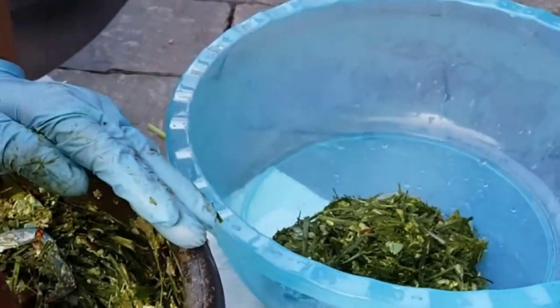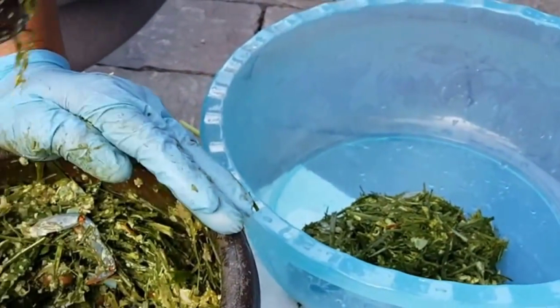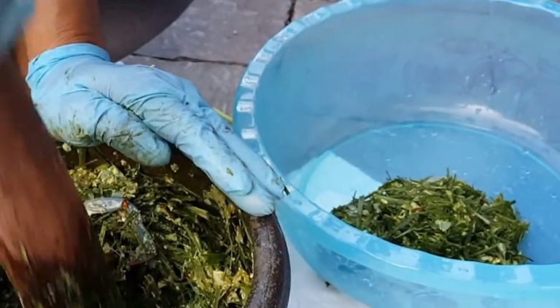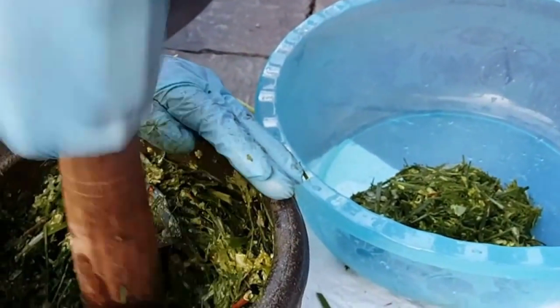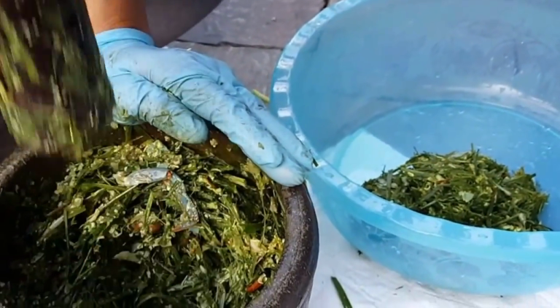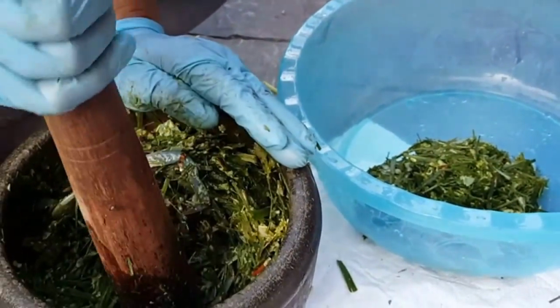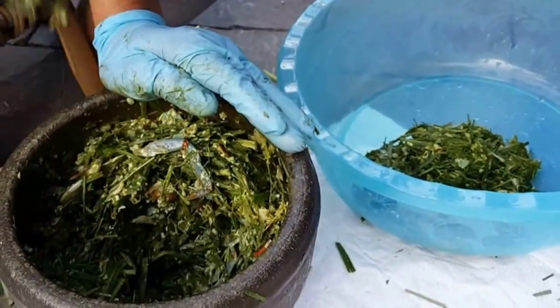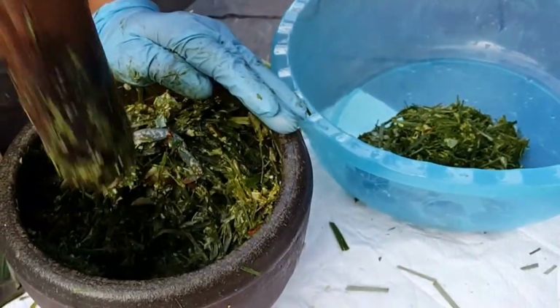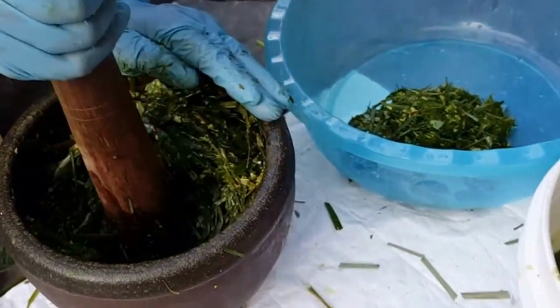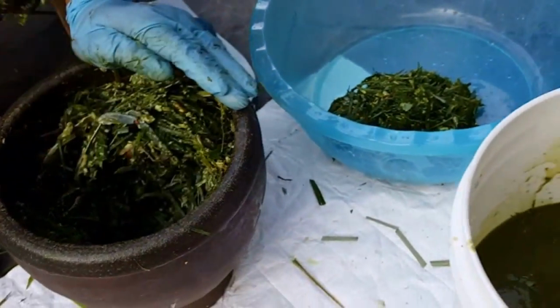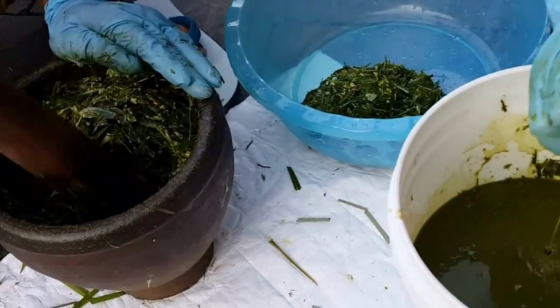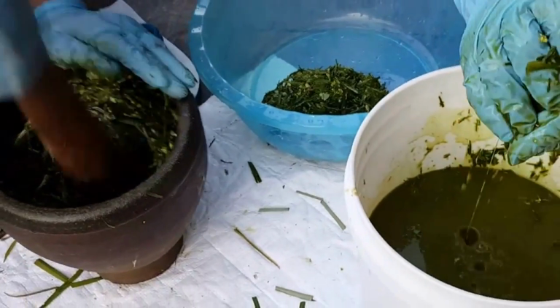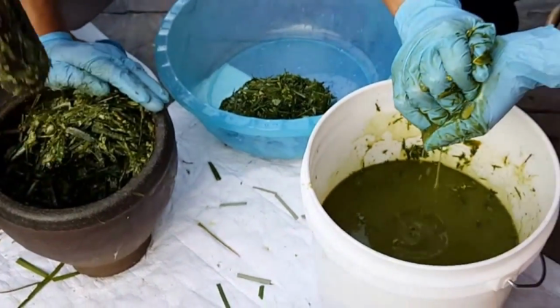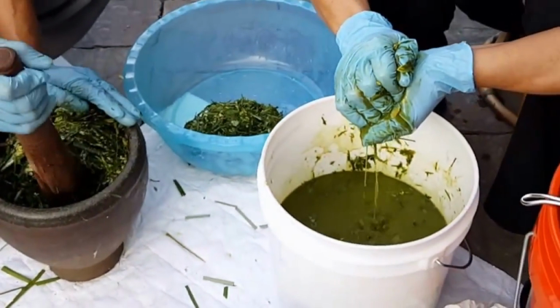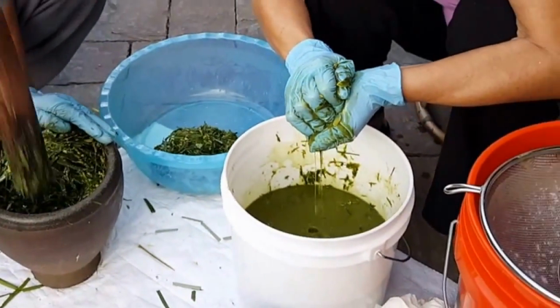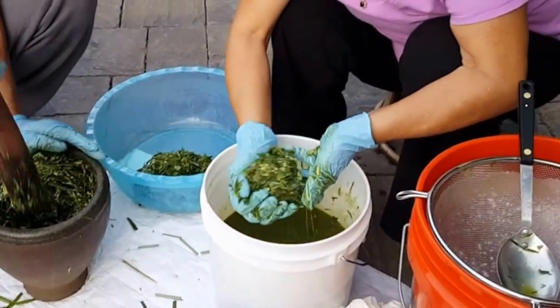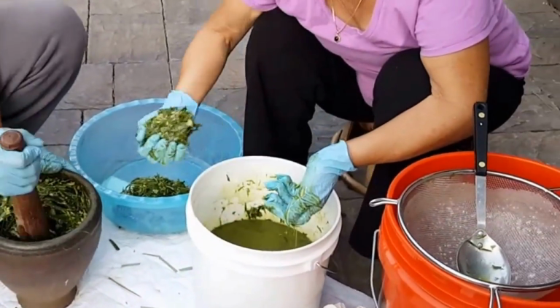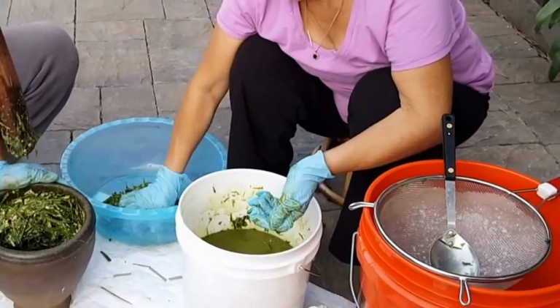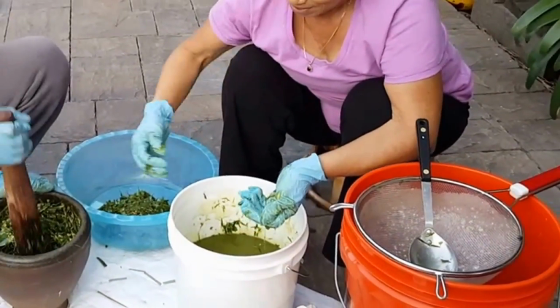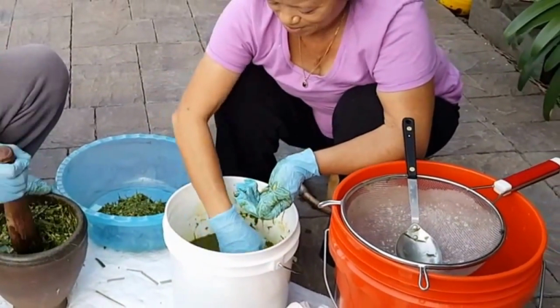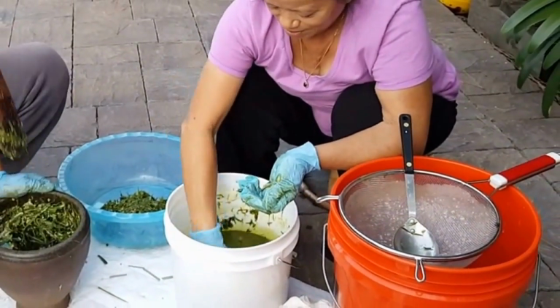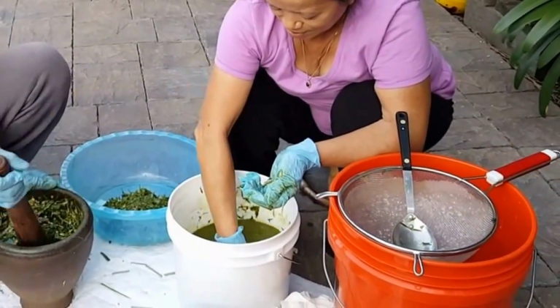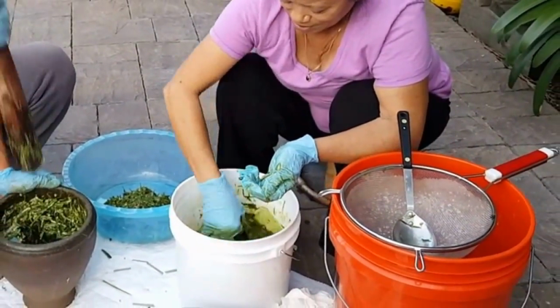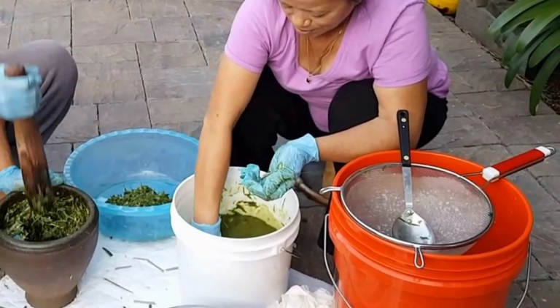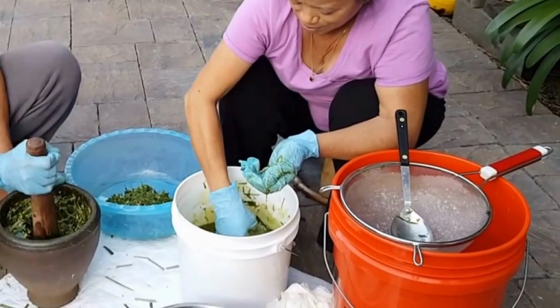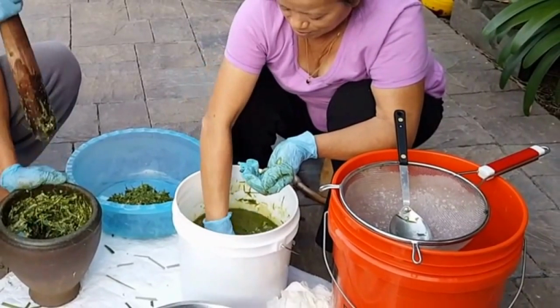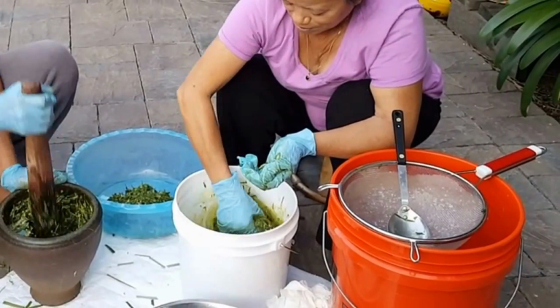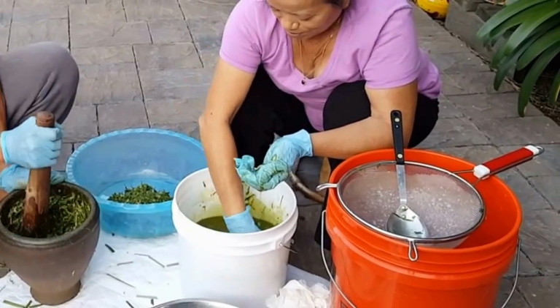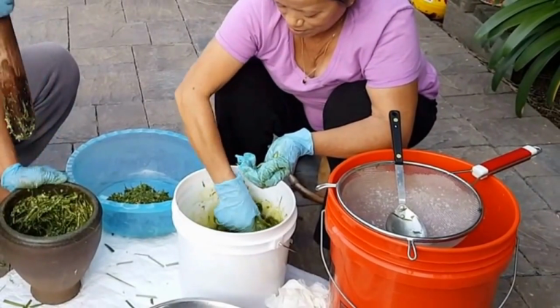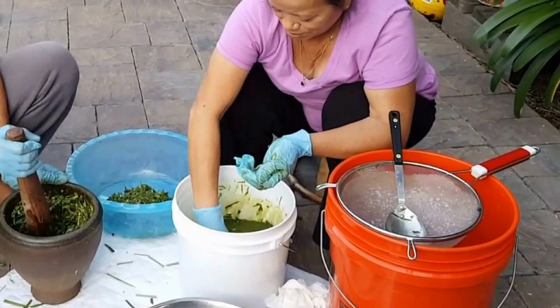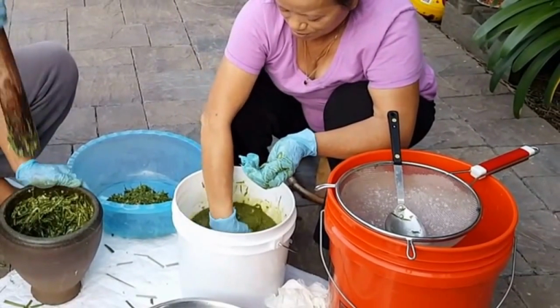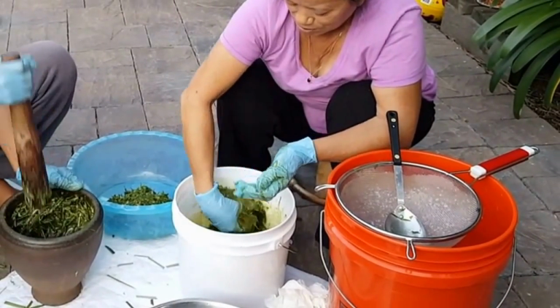Dad's still working on that — smash, smash, smash. A lot of work, but they don't mind because they like fresh. Not really fresh after you ferment it and it's stinky, stinky.